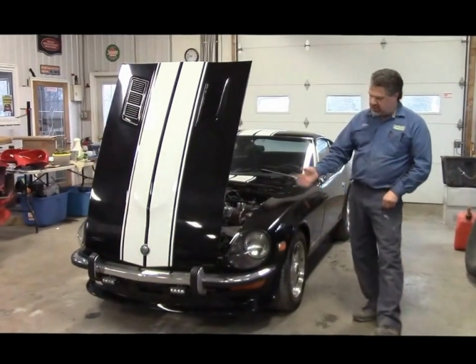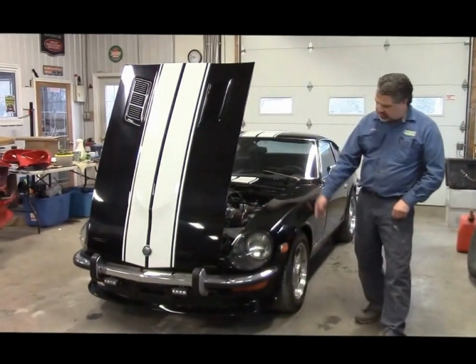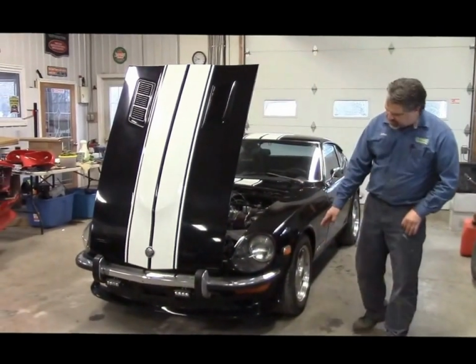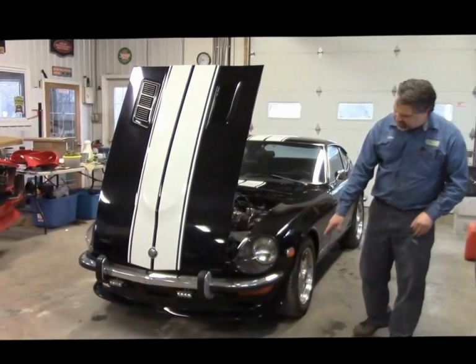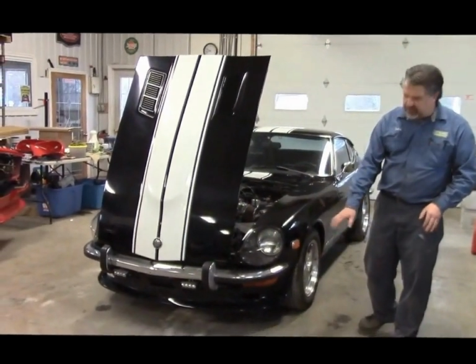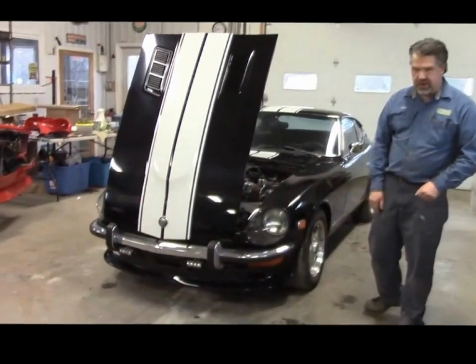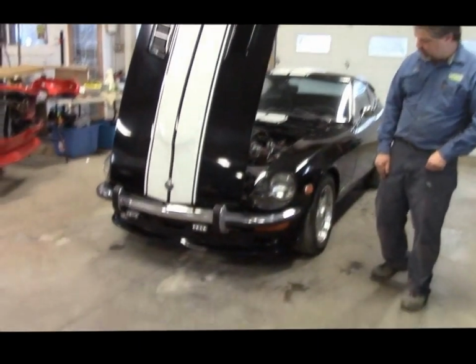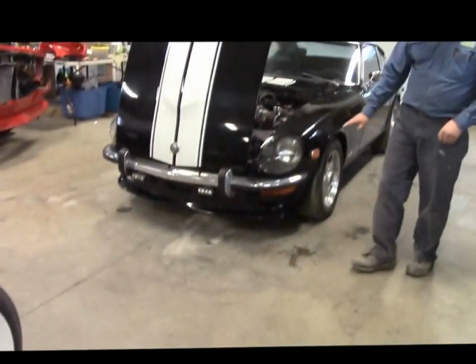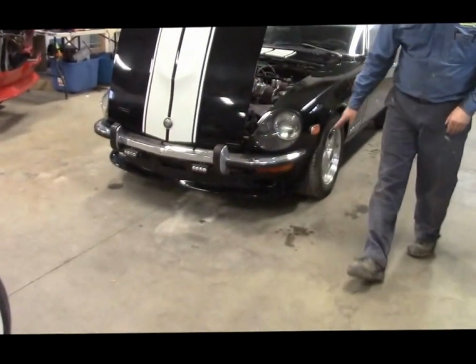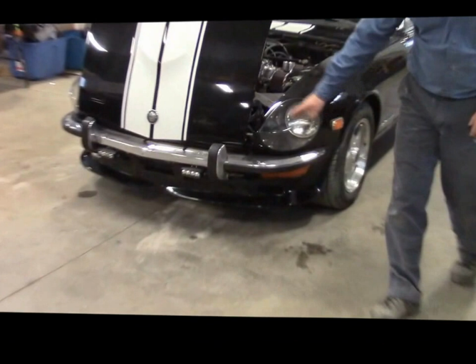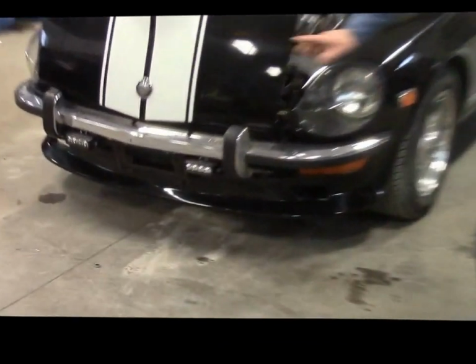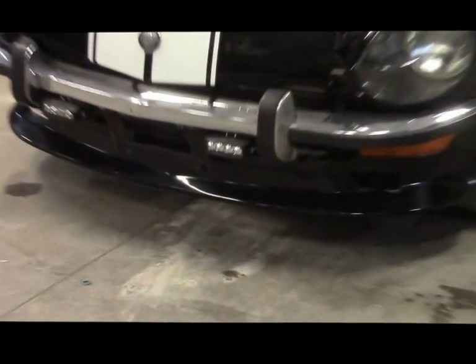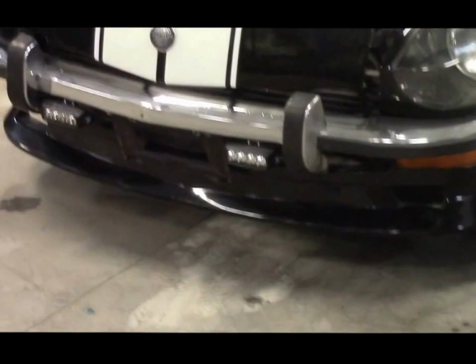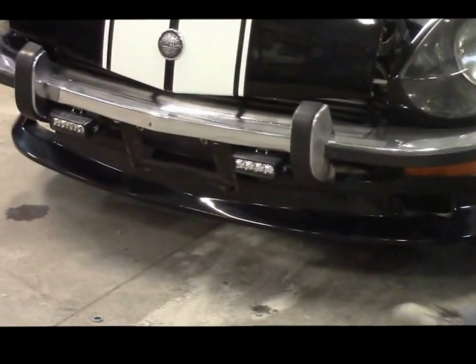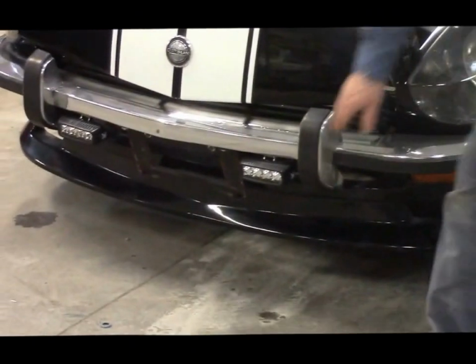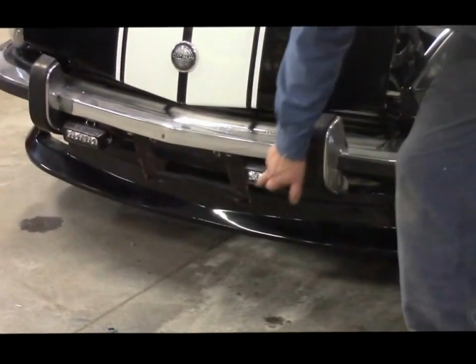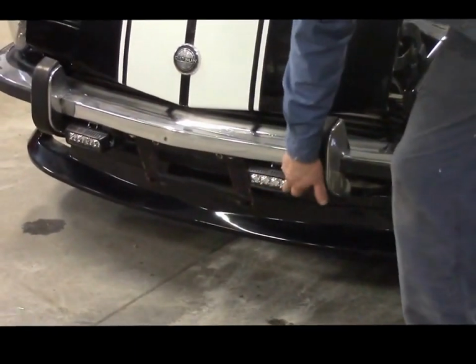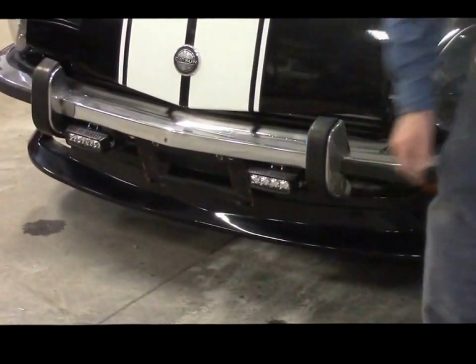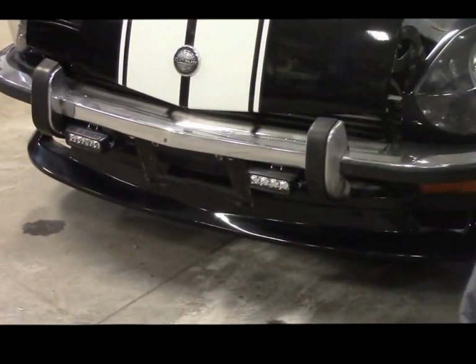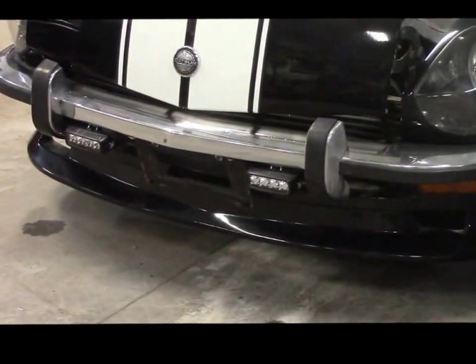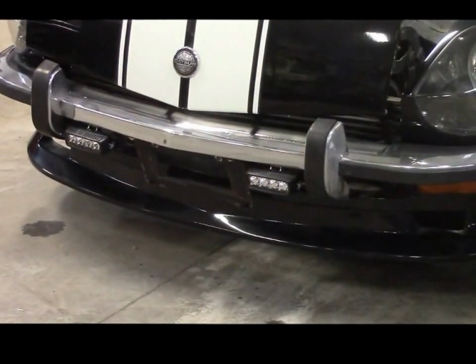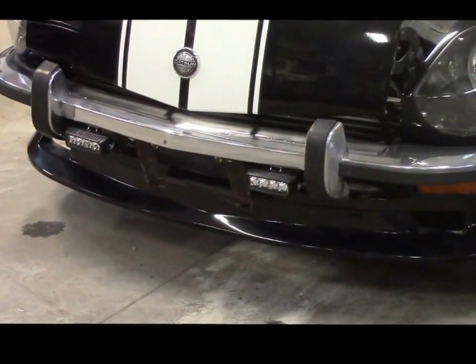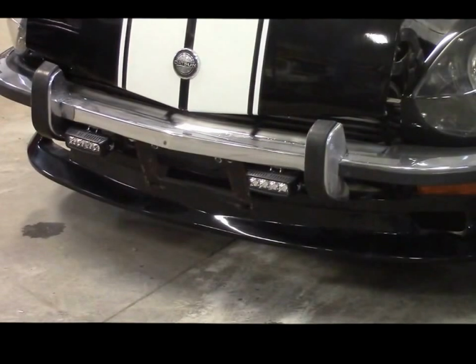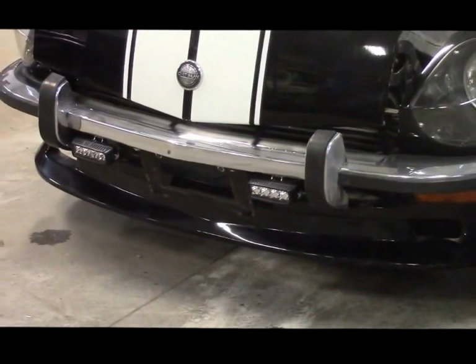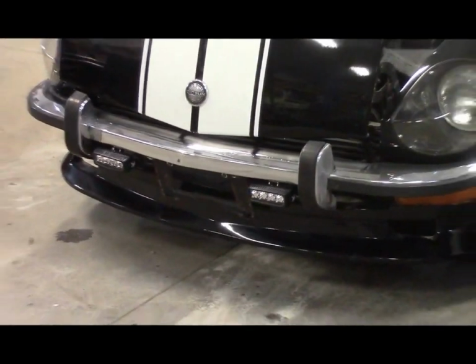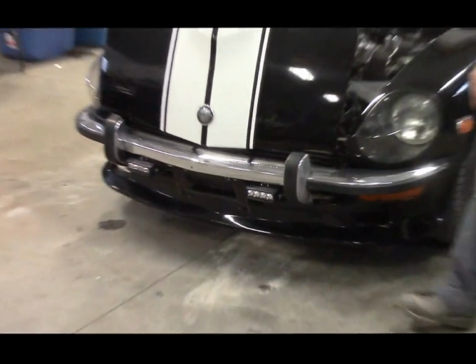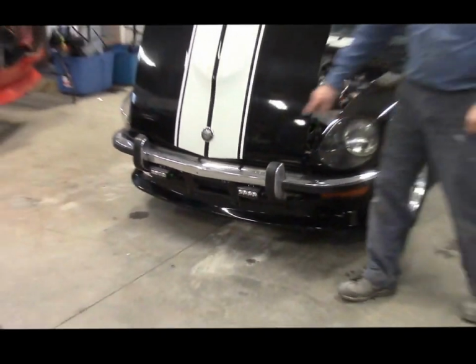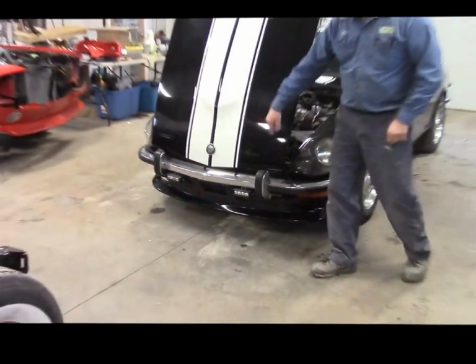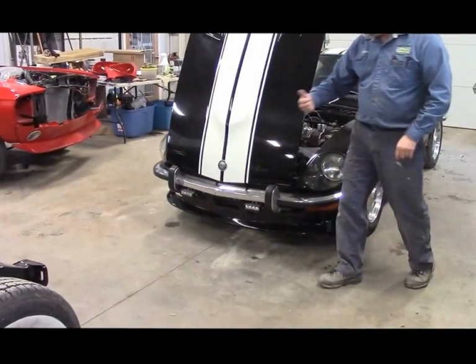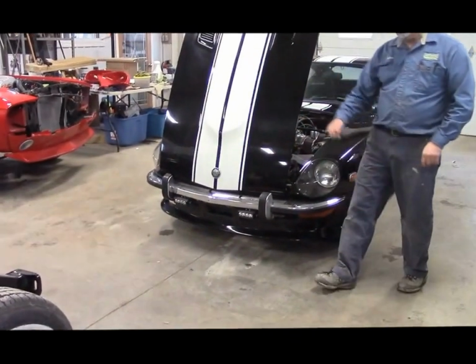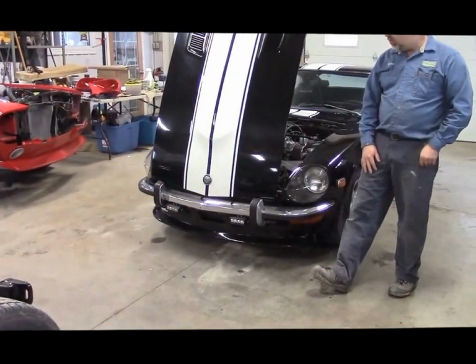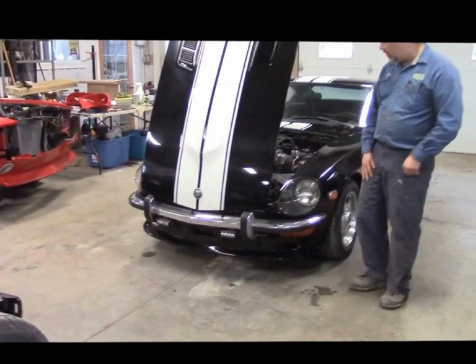Below that we have the aftermarket chin spoiler that goes across the front. We also have upgraded driving lights, which are high-intensity LED lights, with a switch in the console for those.